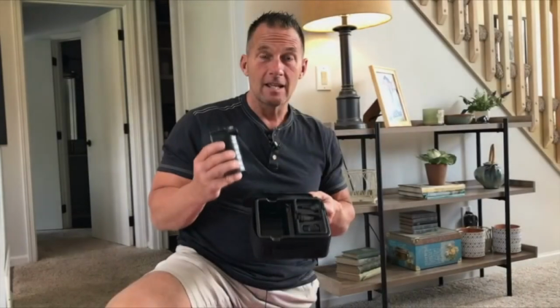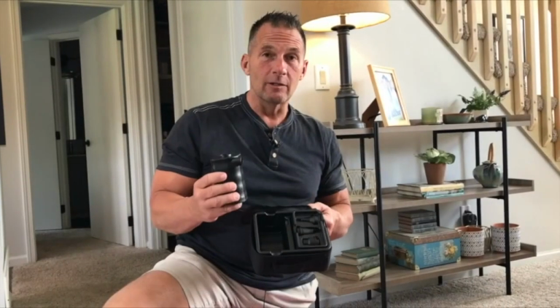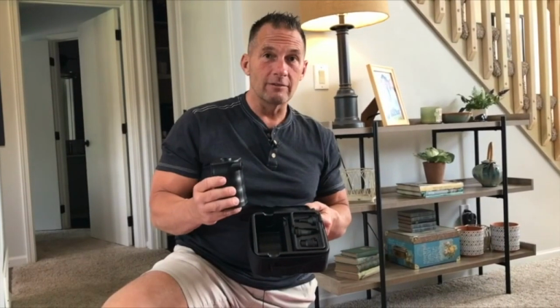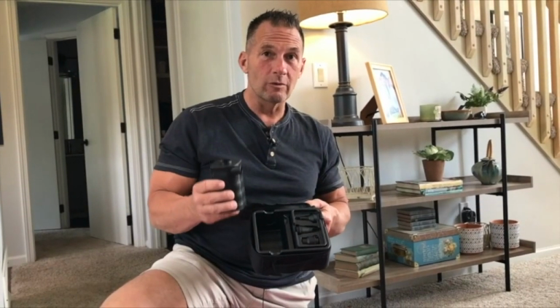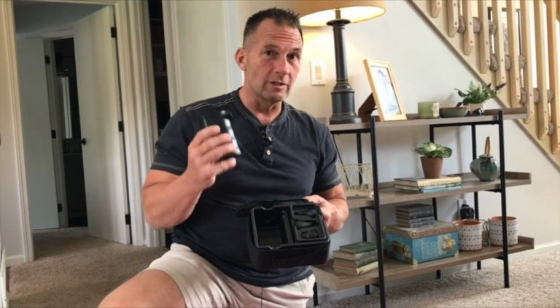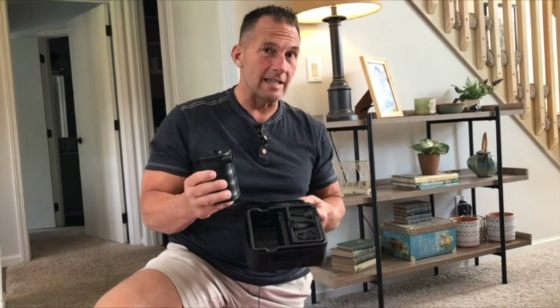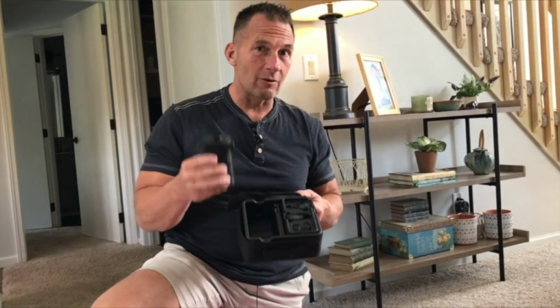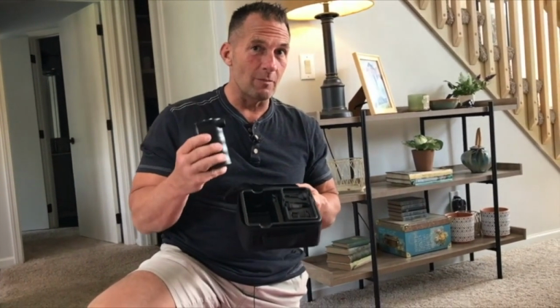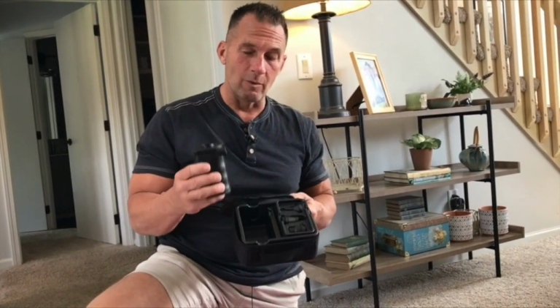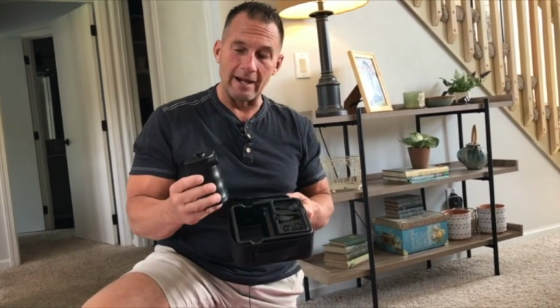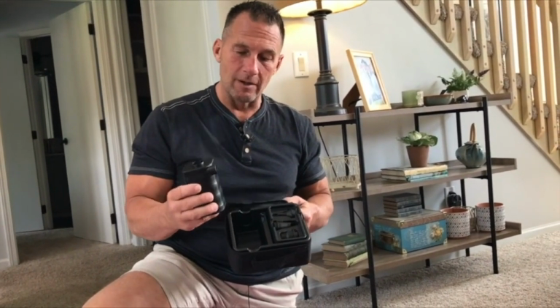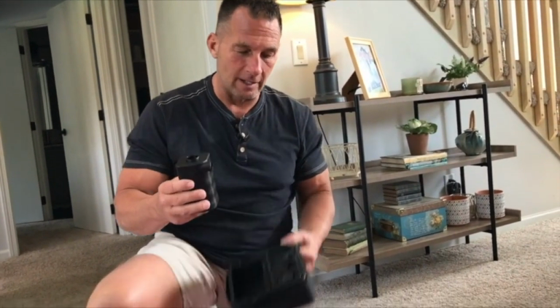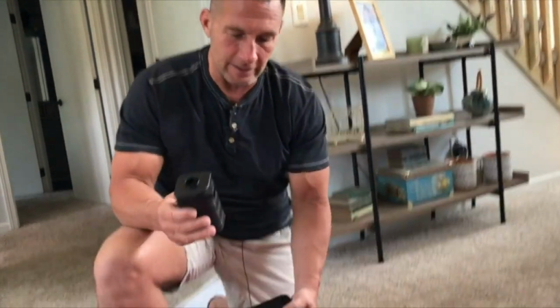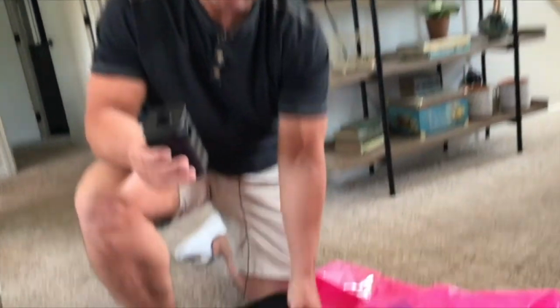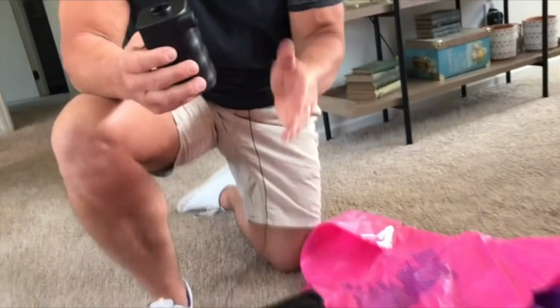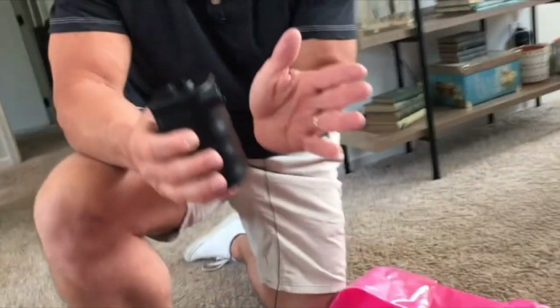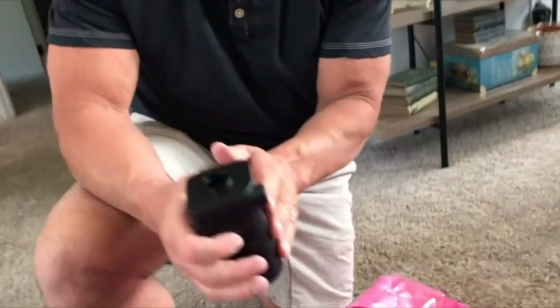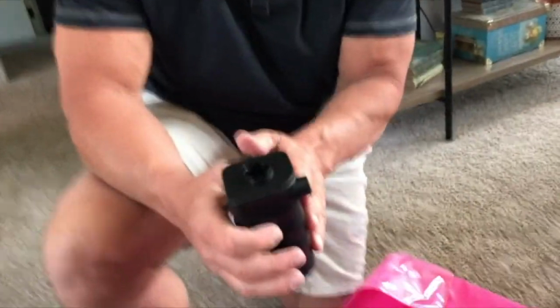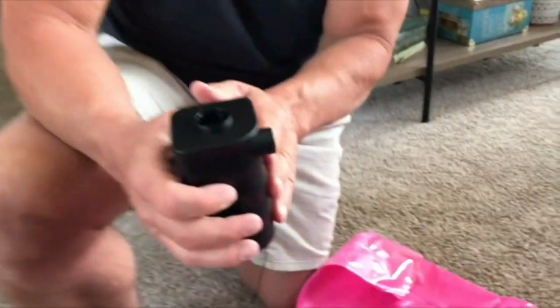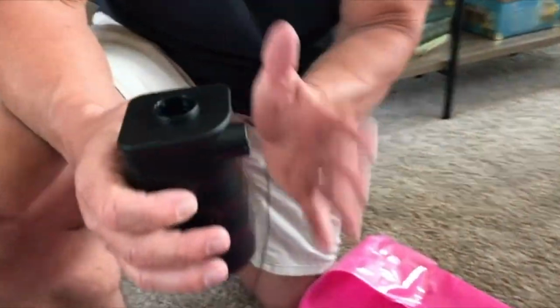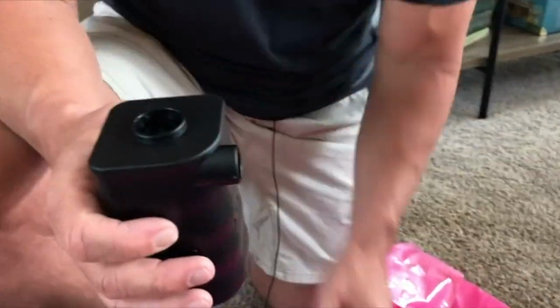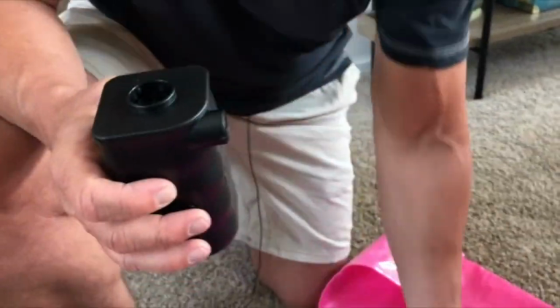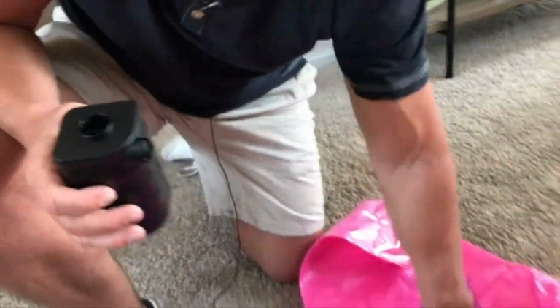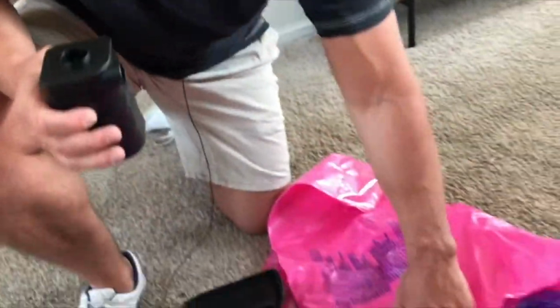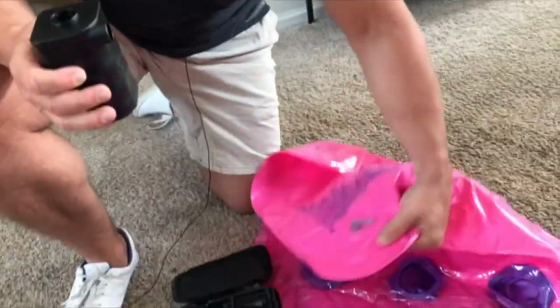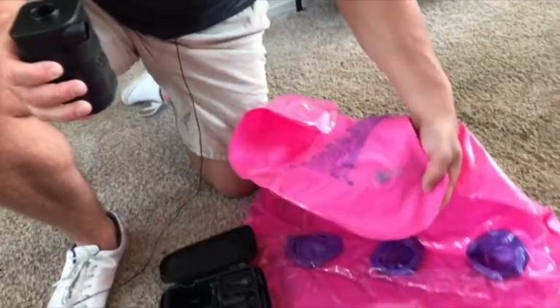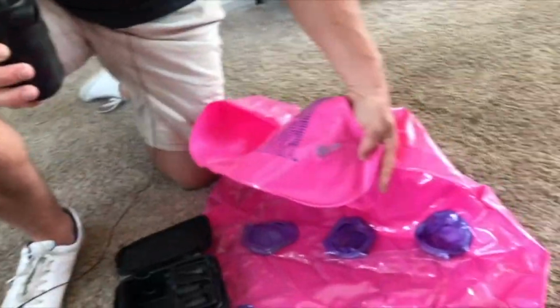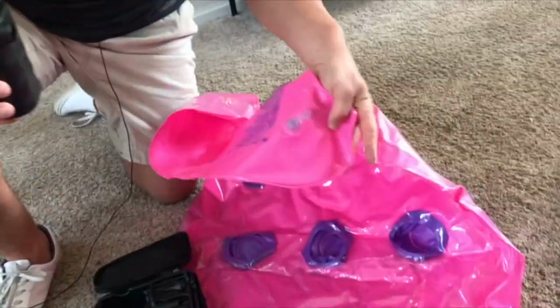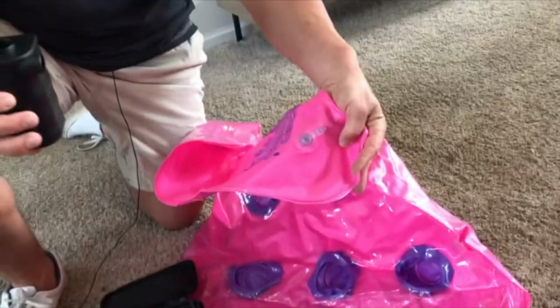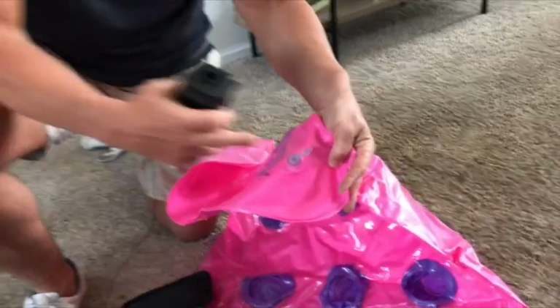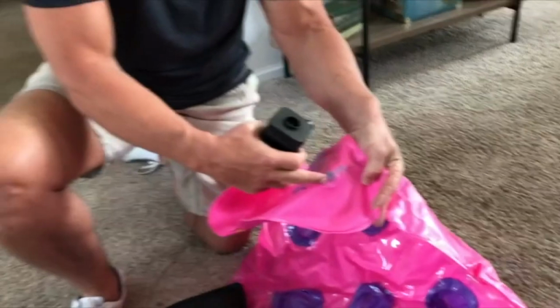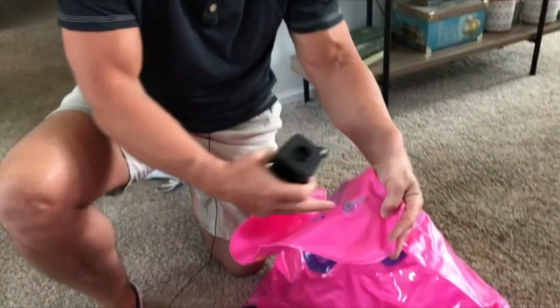Hey, I want to give you a quick review on this Zacro Portable Air Pump. These things are awesome in the amount of time that you save by trying to hyperventilate blowing these things up.